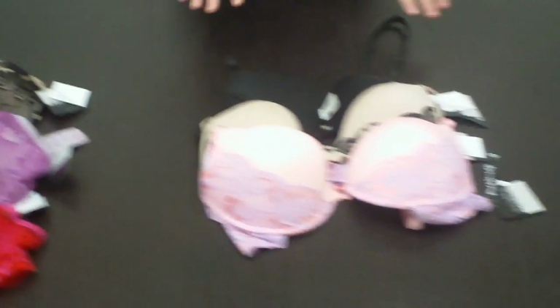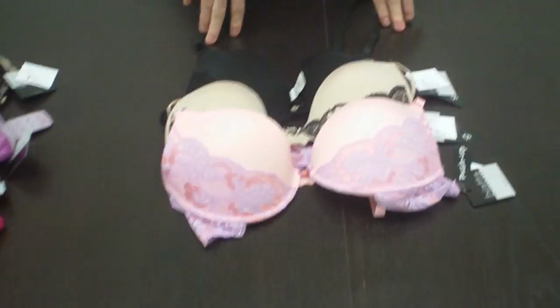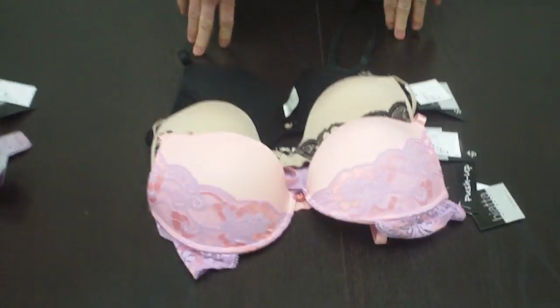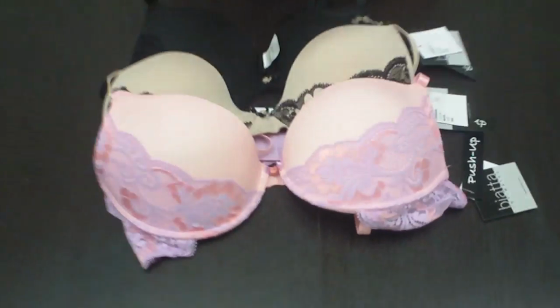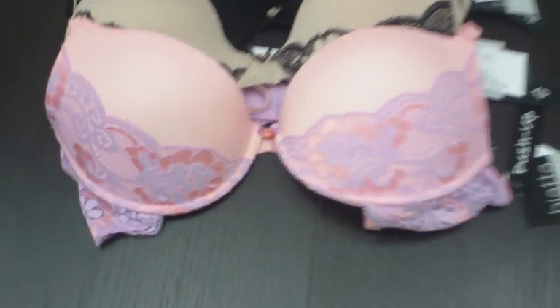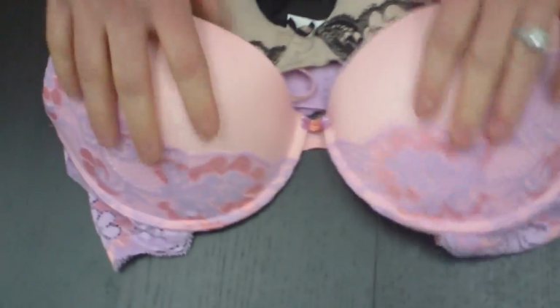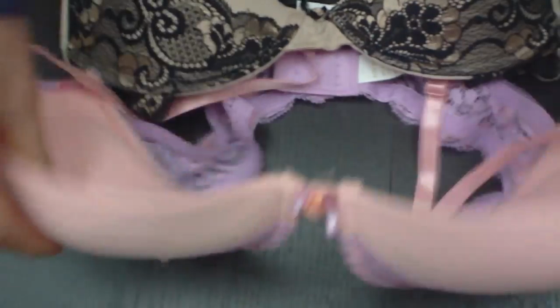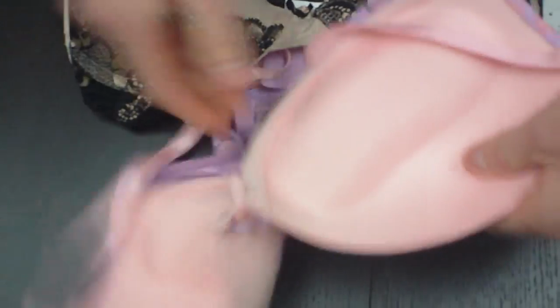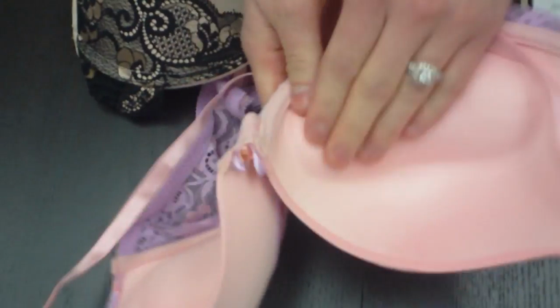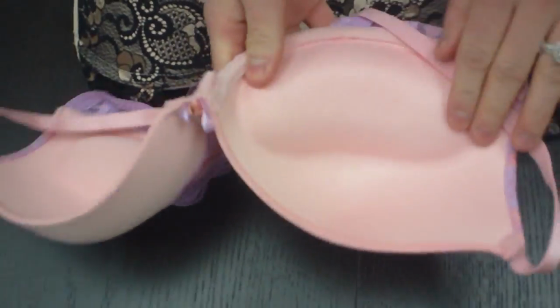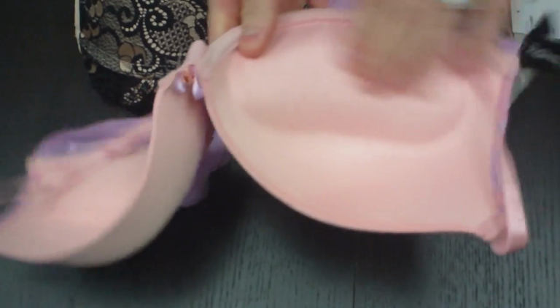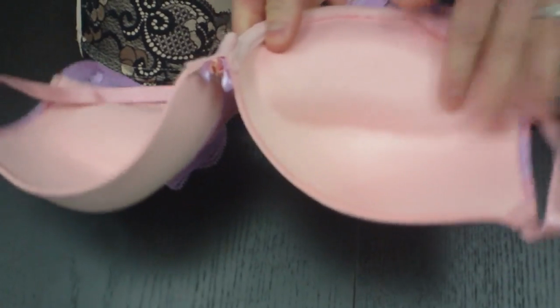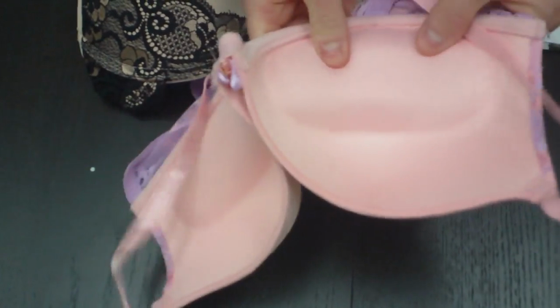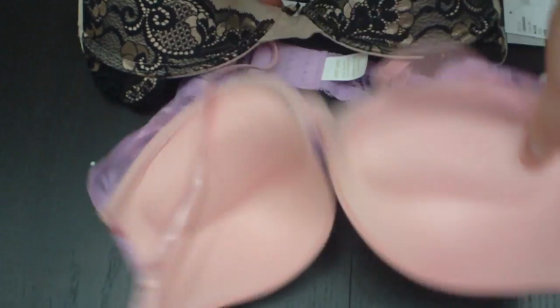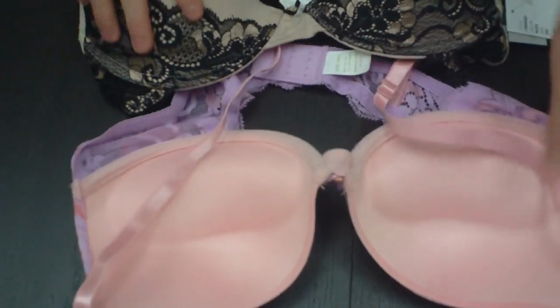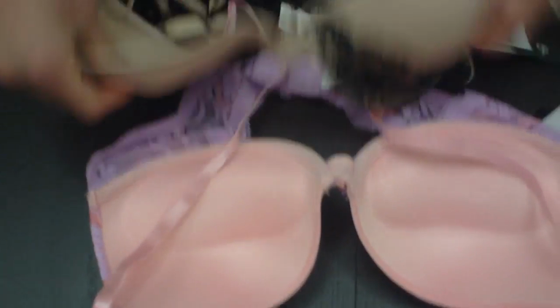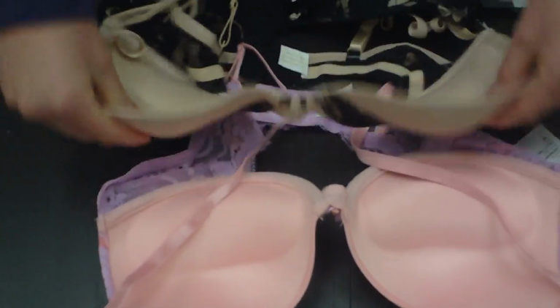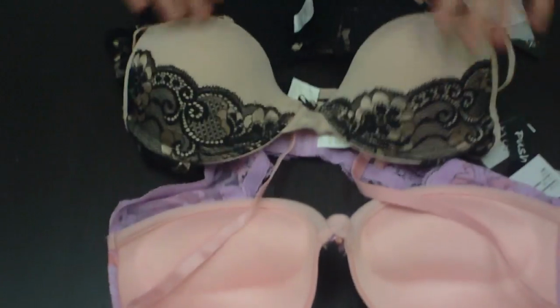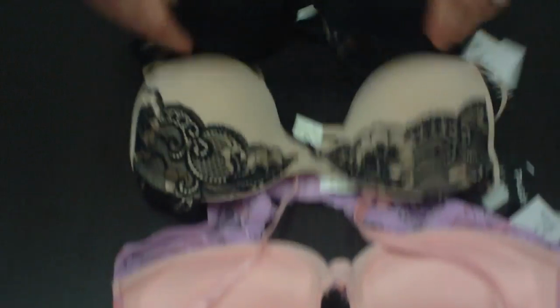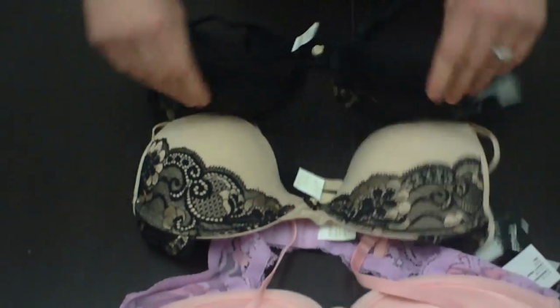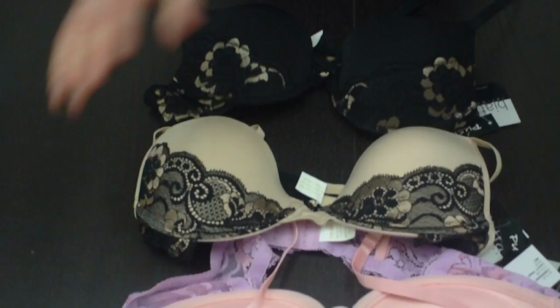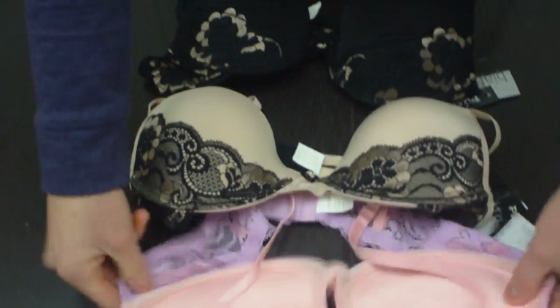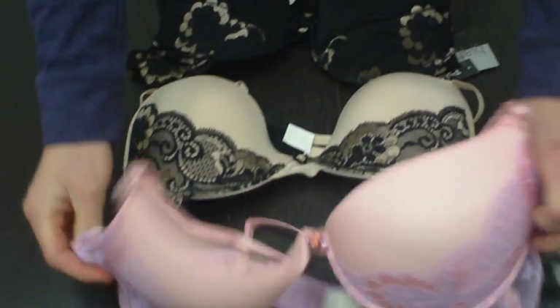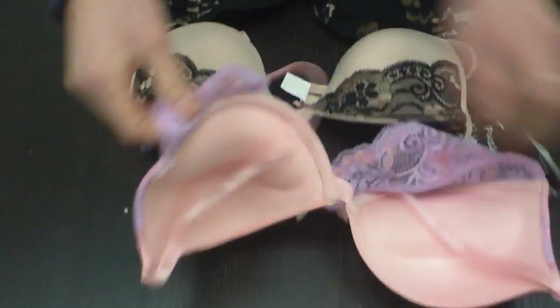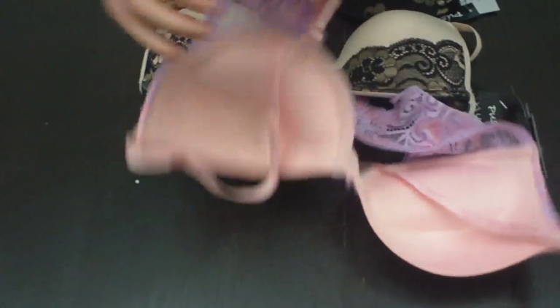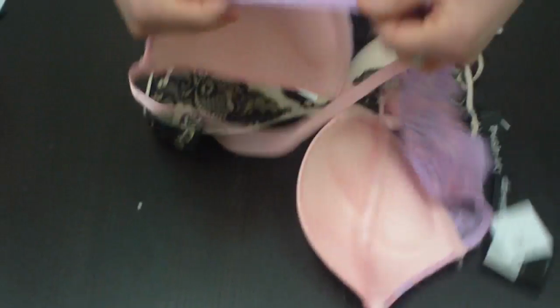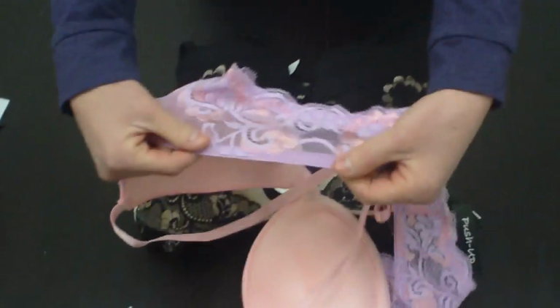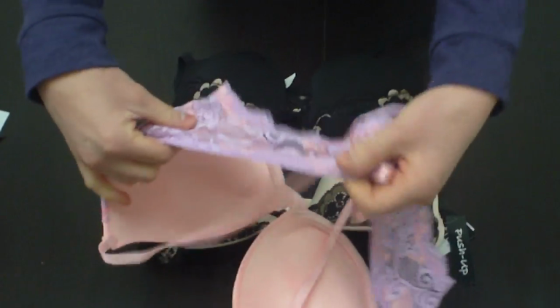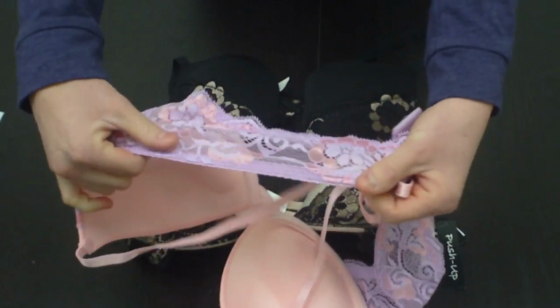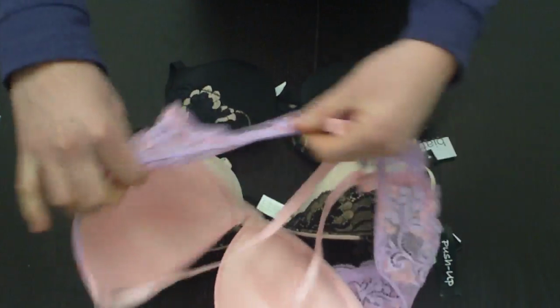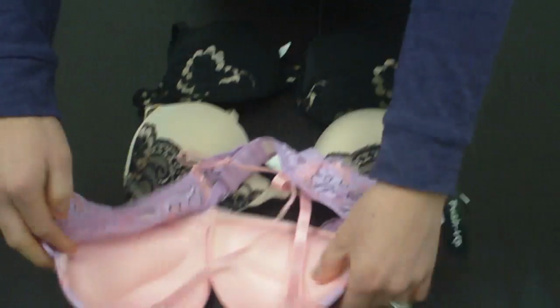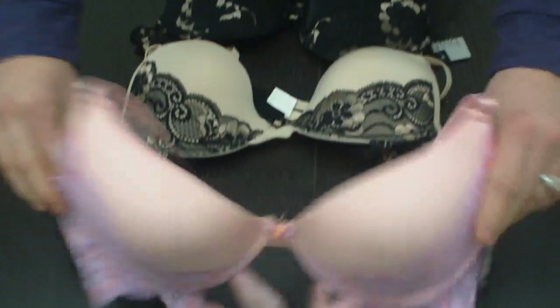Here we have the push-up bras. These ones have the push-up here, as you can see, on all three. We have the different colors here. This also has the see-through back of the lace, which is very sexy.